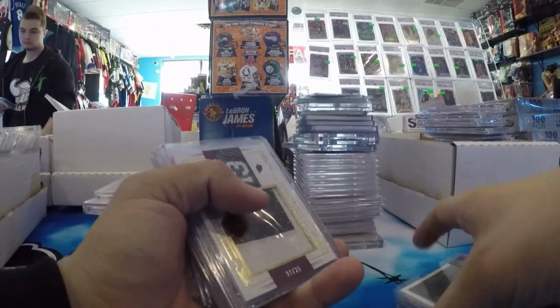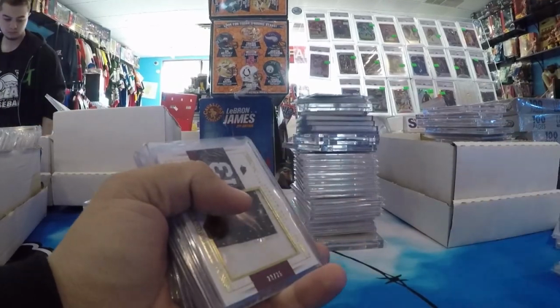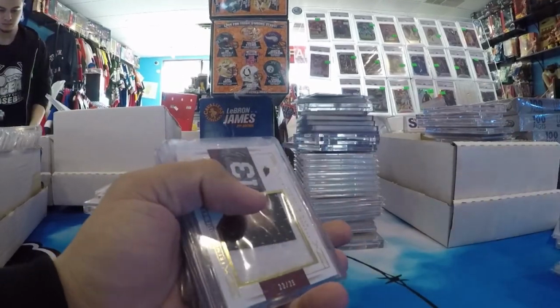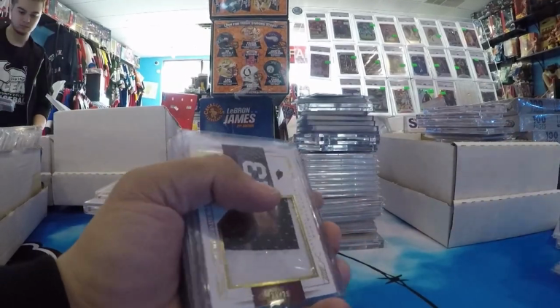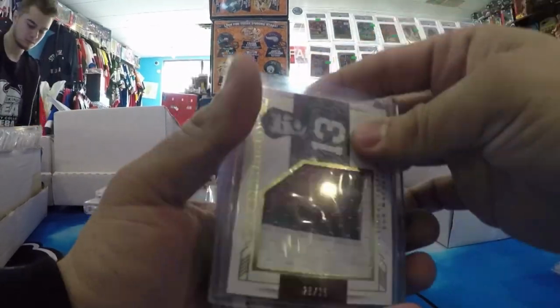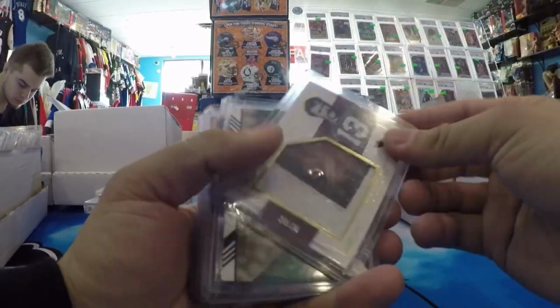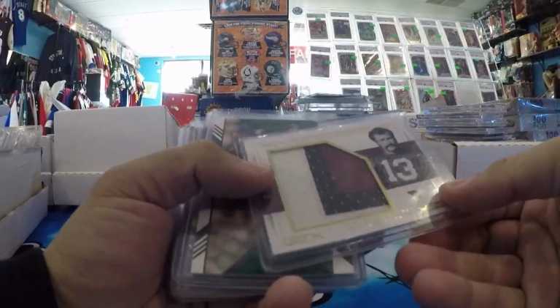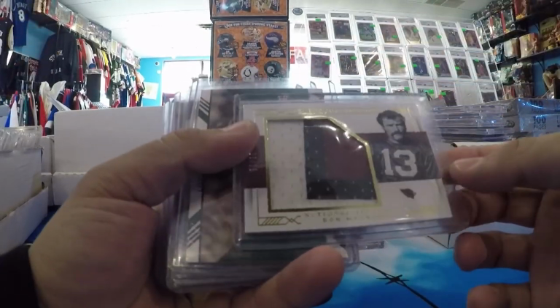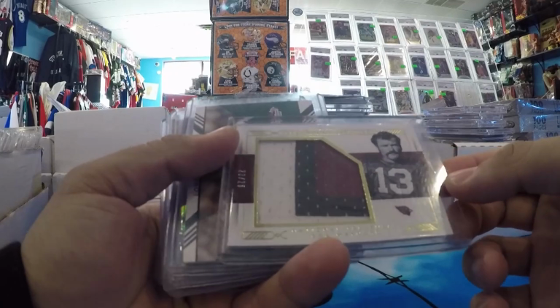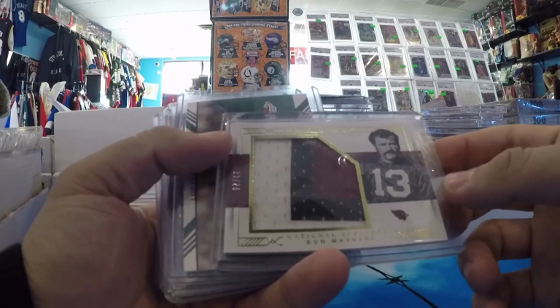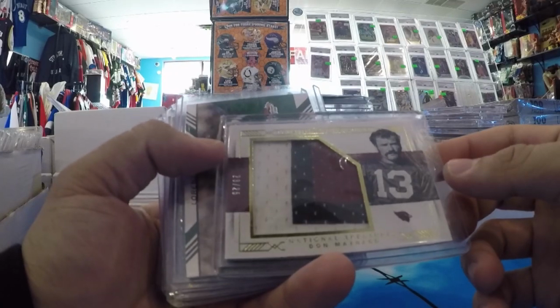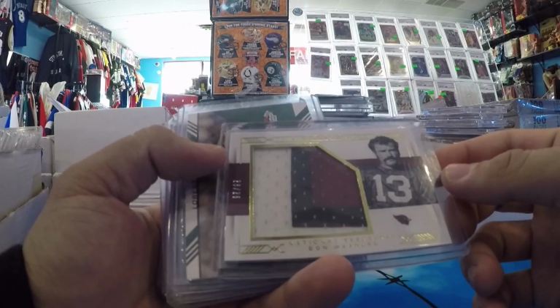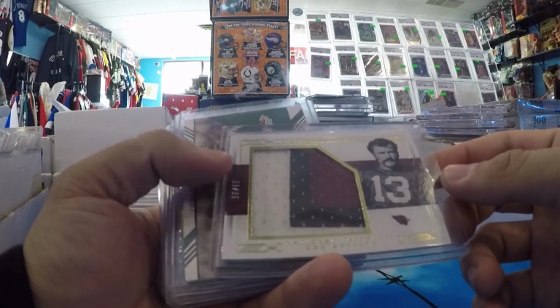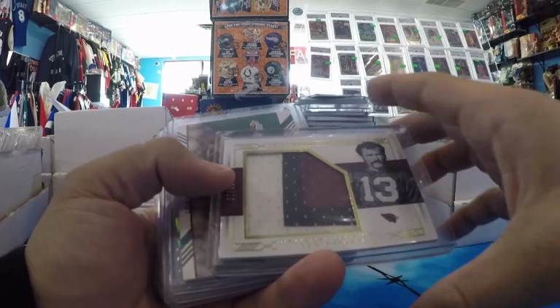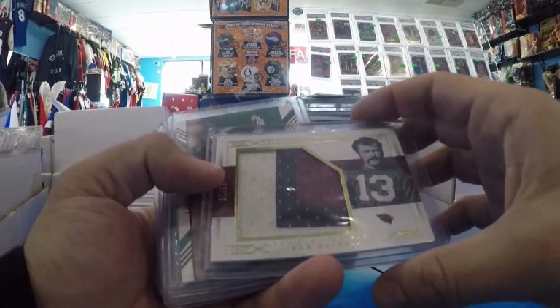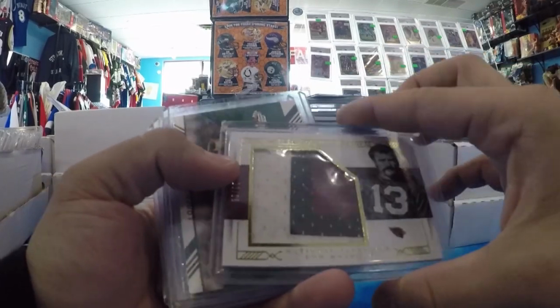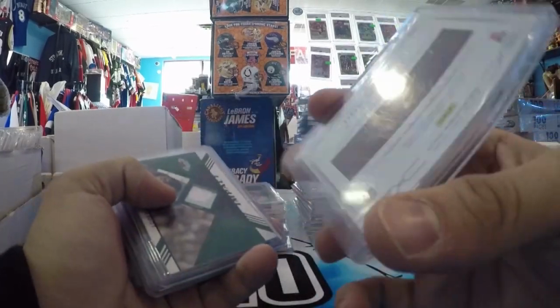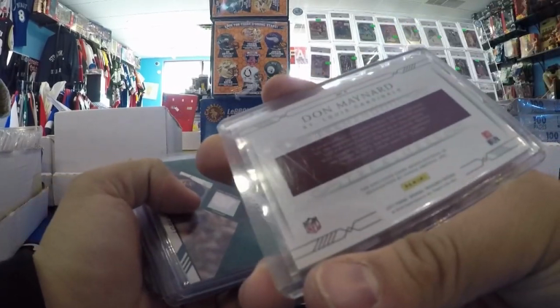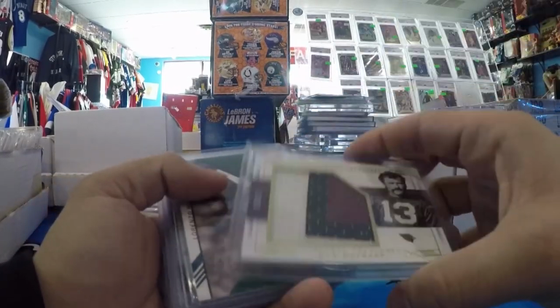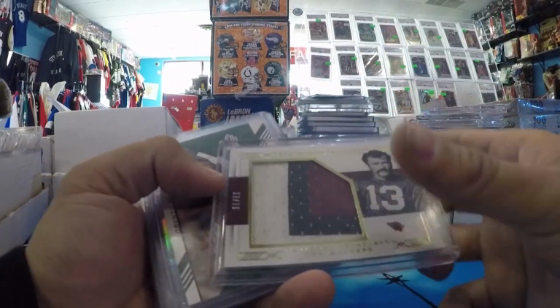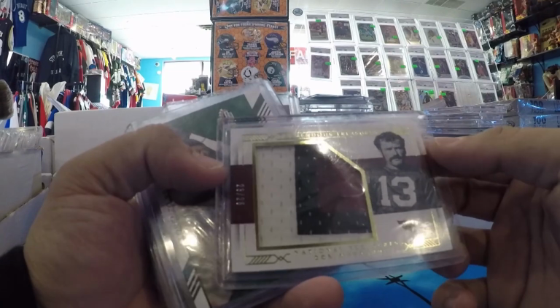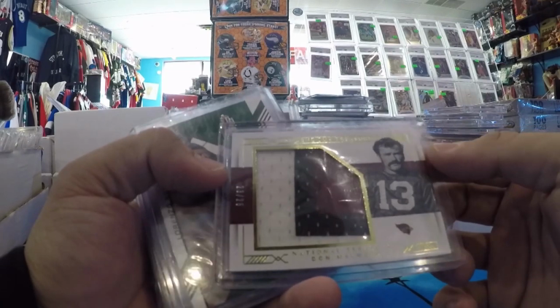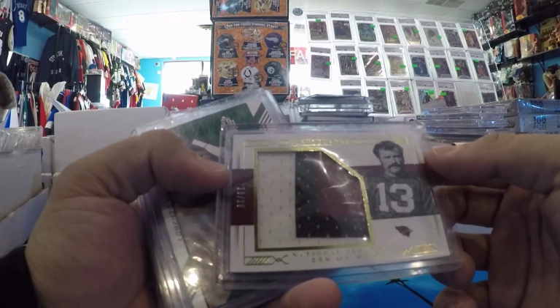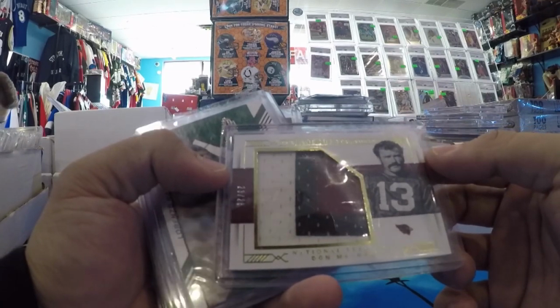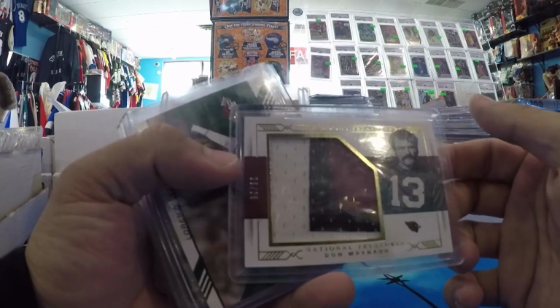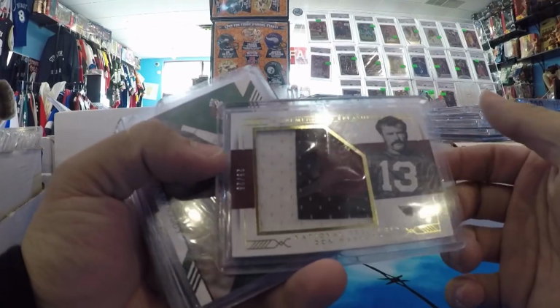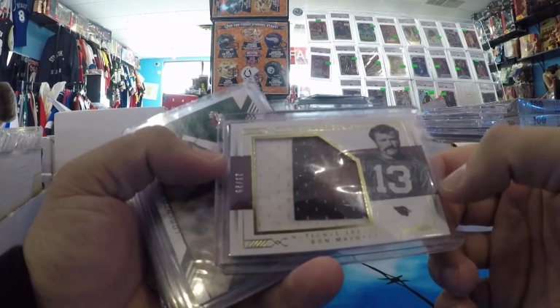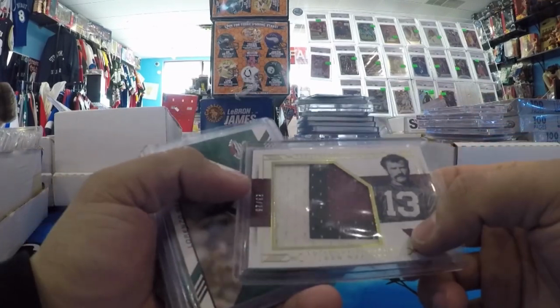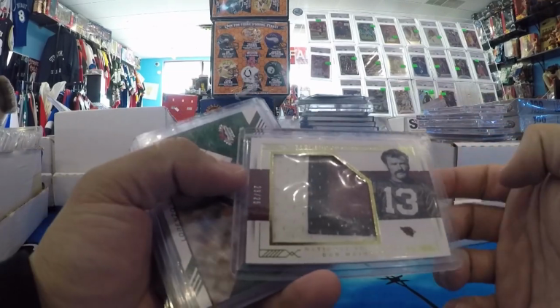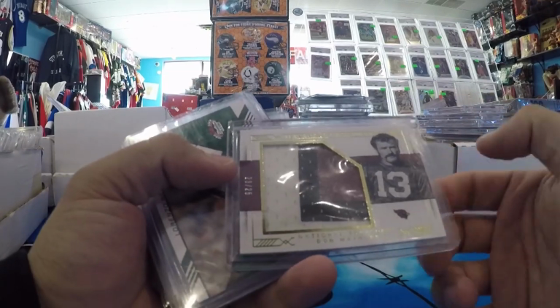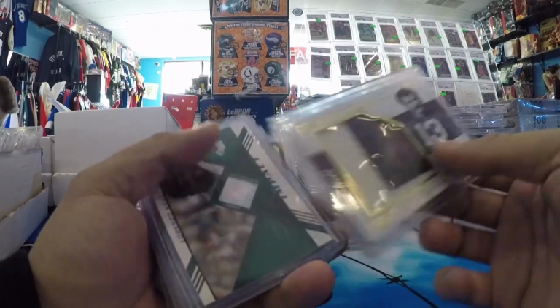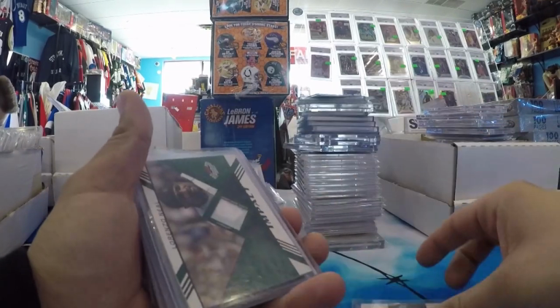And this is stuff that I was actually excited to pick up. Don Maynard, Game Use, Tremendous Treasures, NT patch, in a Cardinals uniform, out of 25. A card I've never seen before, and I don't think he has really anything in a Cardinals uniform.